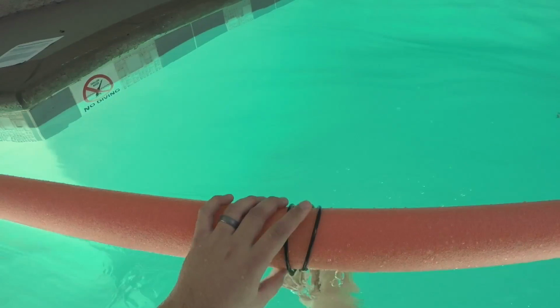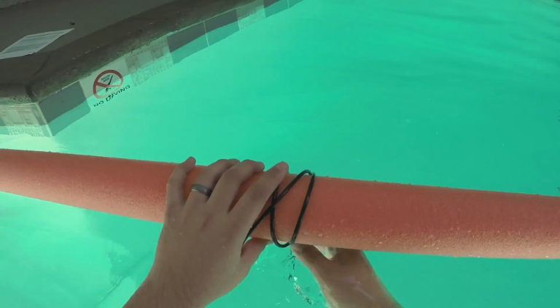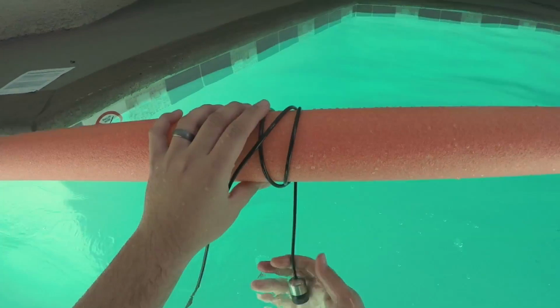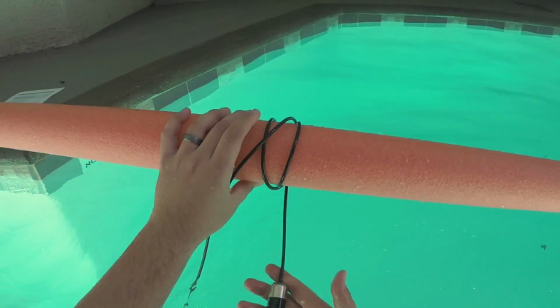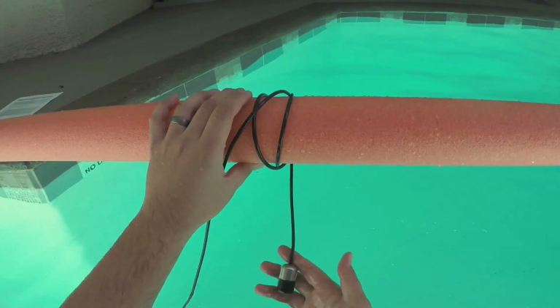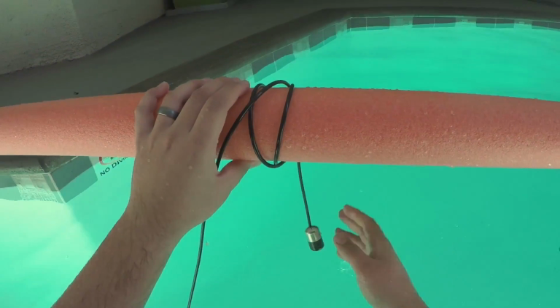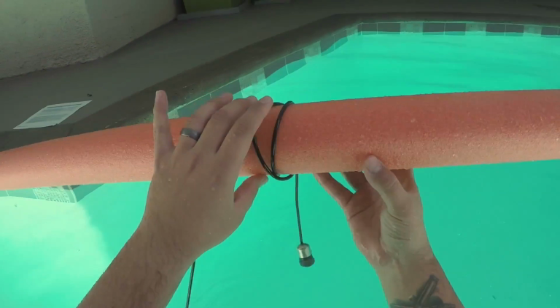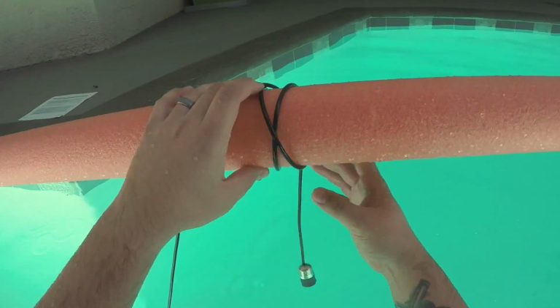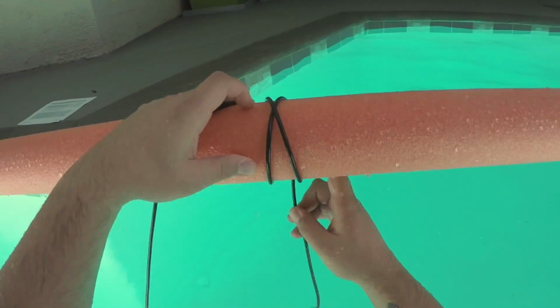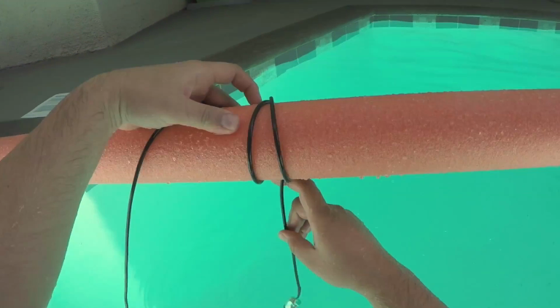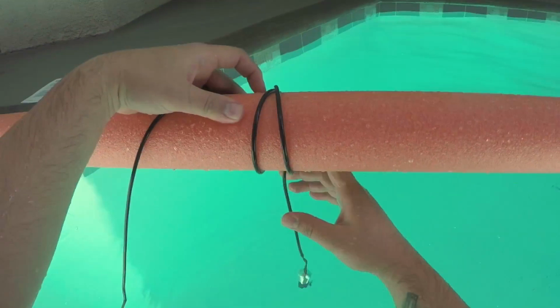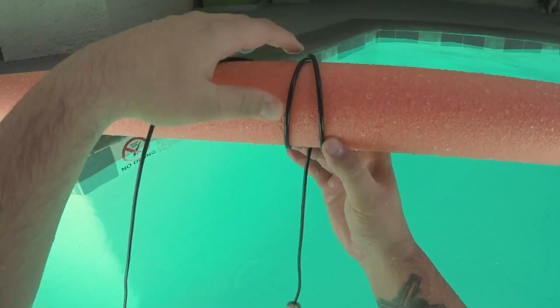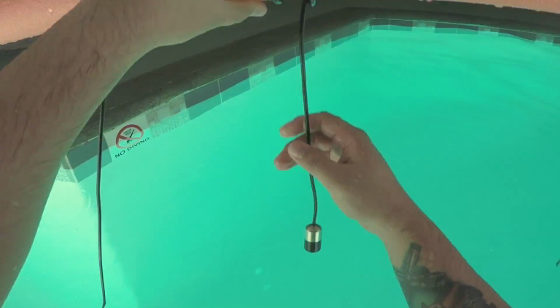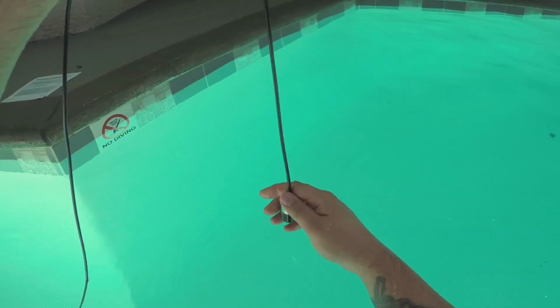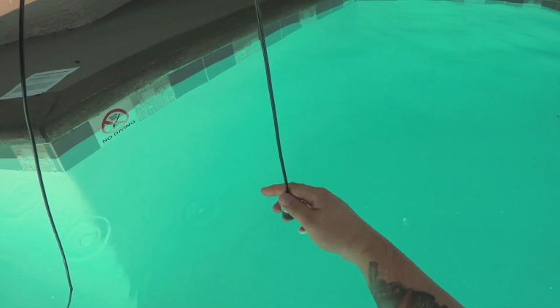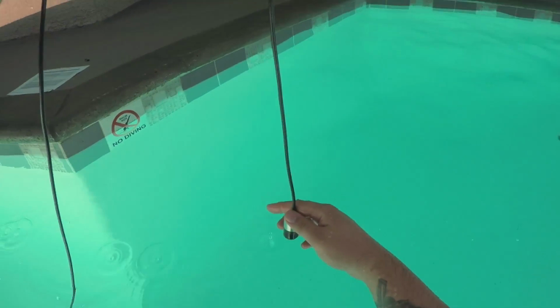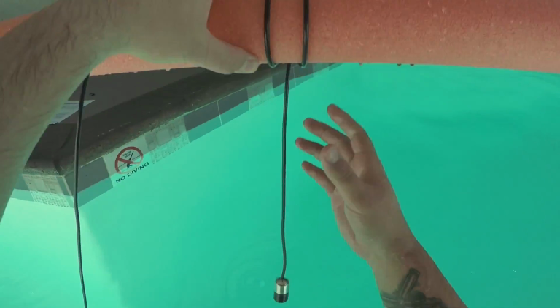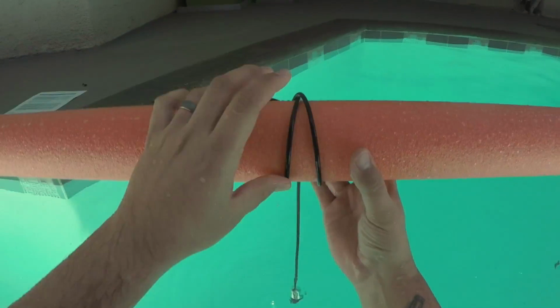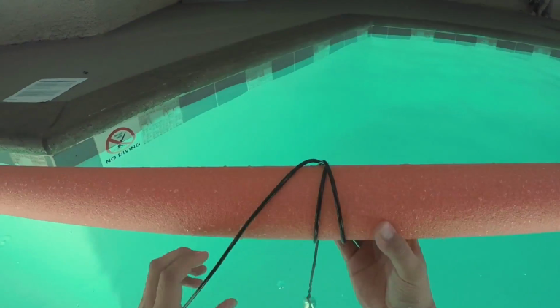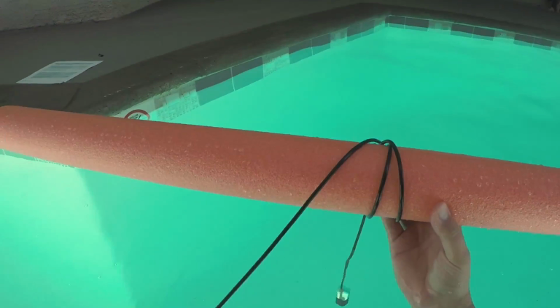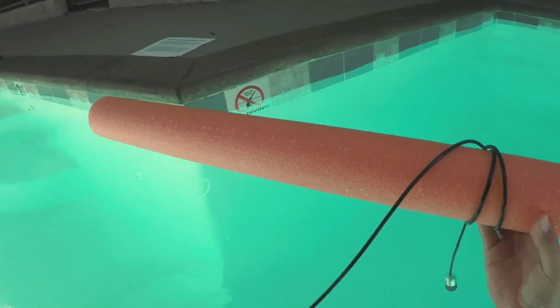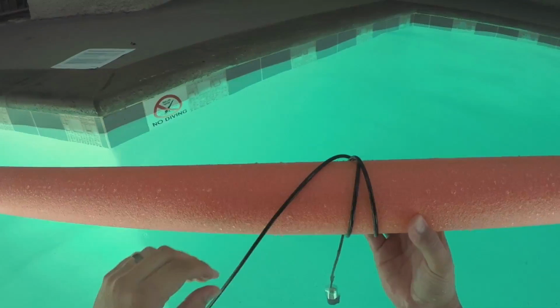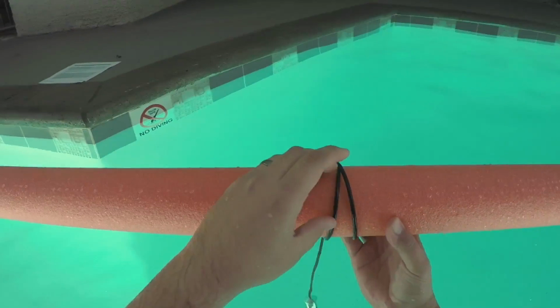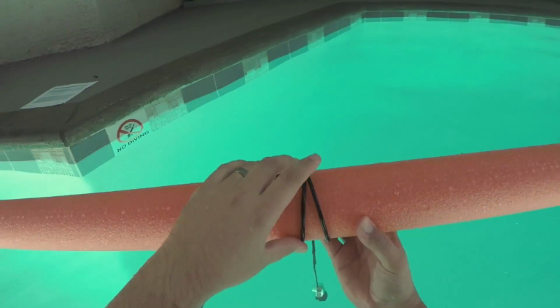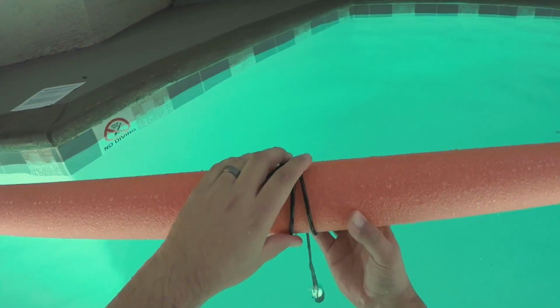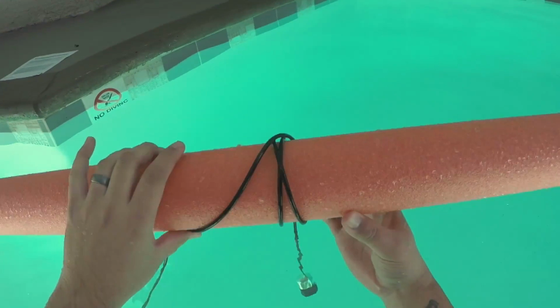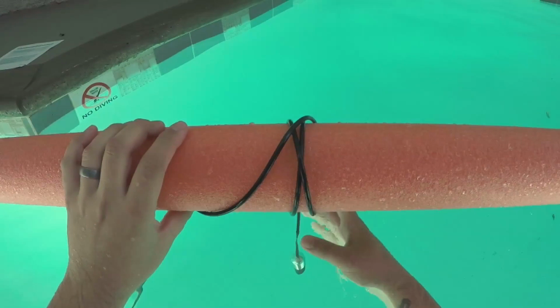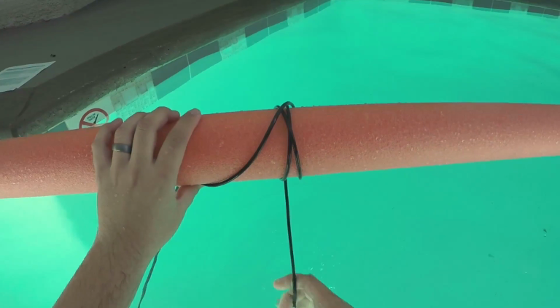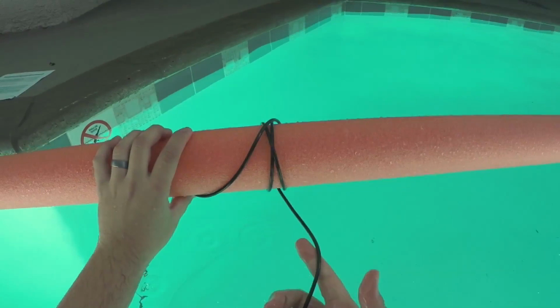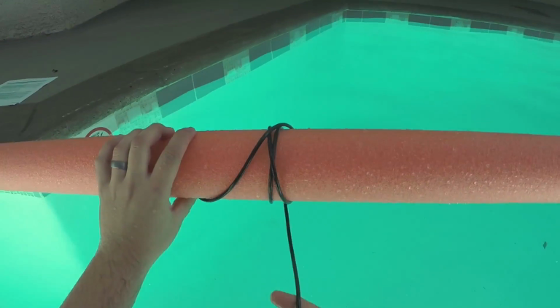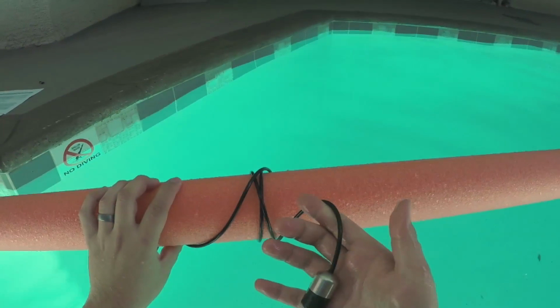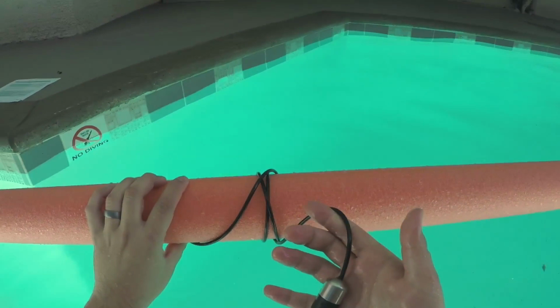That forms what's called a clove hitch. Now what this allows me to do is adjust the length simply by rolling and pulling this, and it will set how deep the hydrophone will hang. It minimizes some handling noise by bunching up there on that noodle. And there you have it — noodle mount.